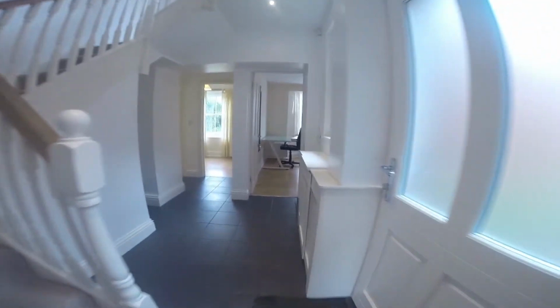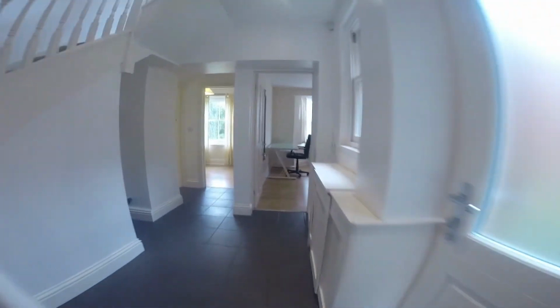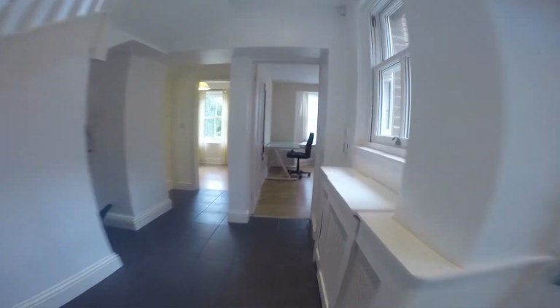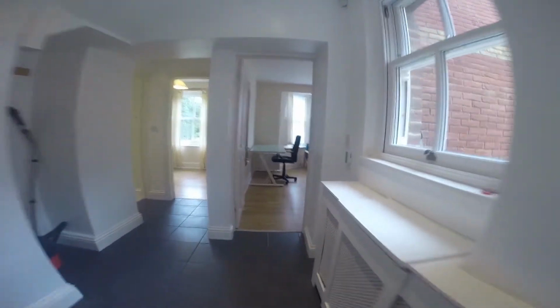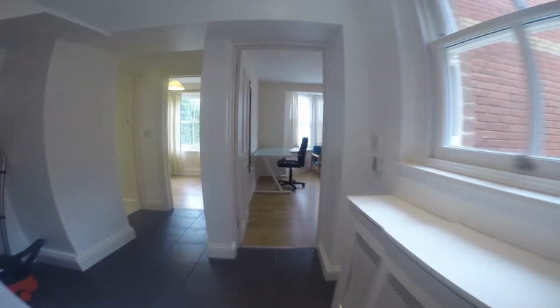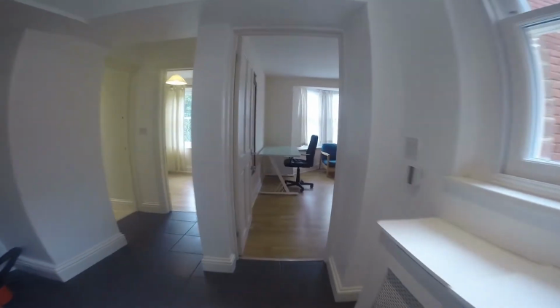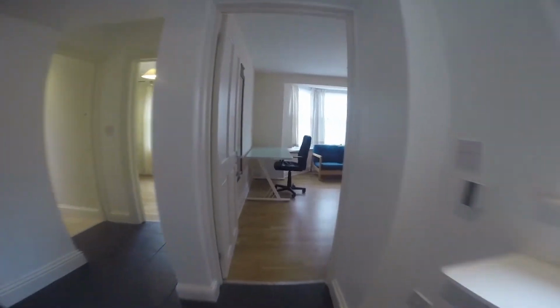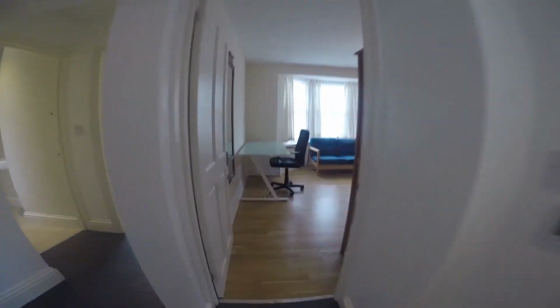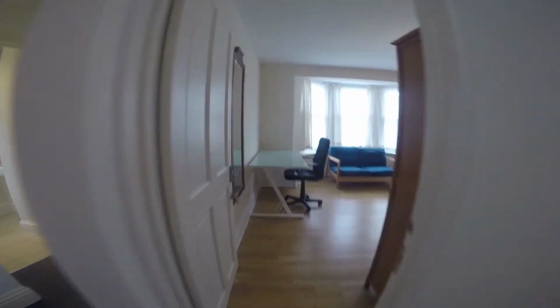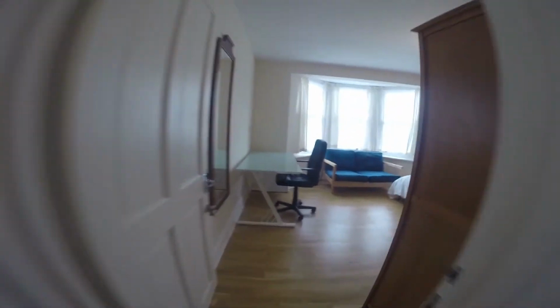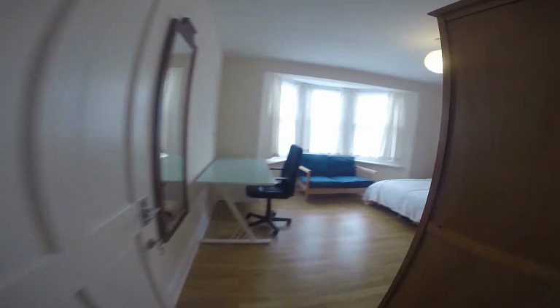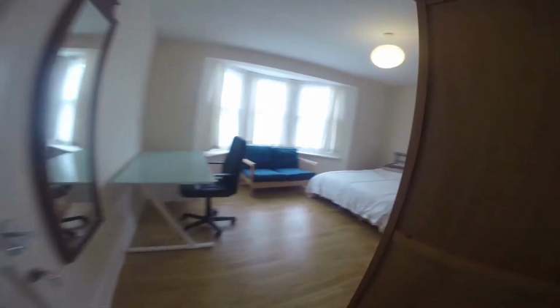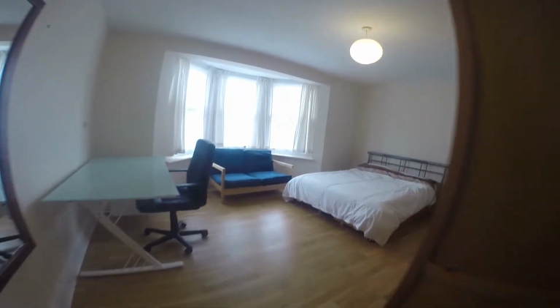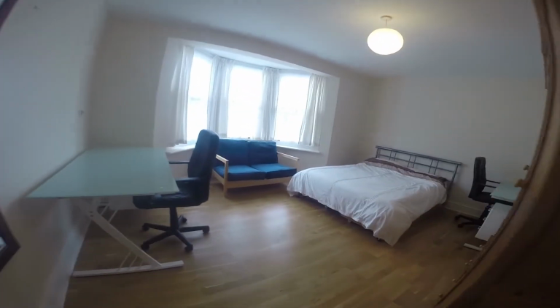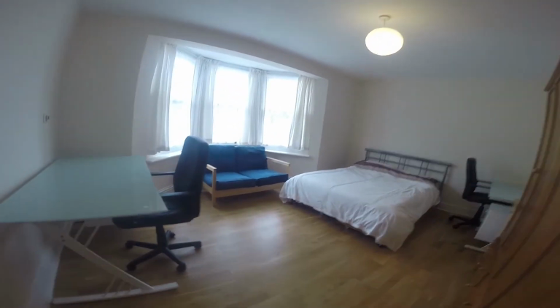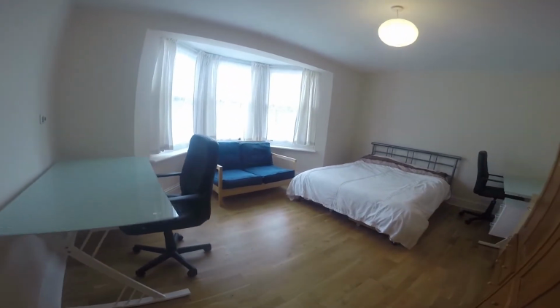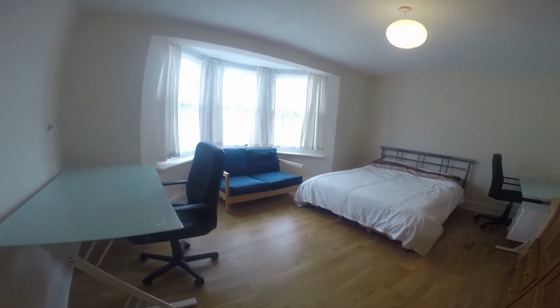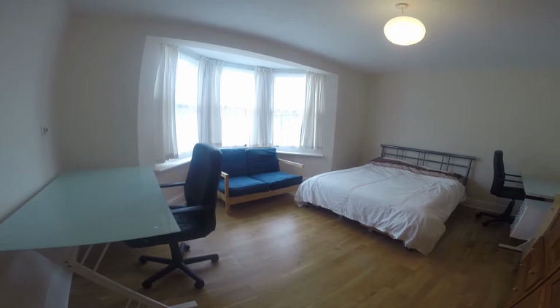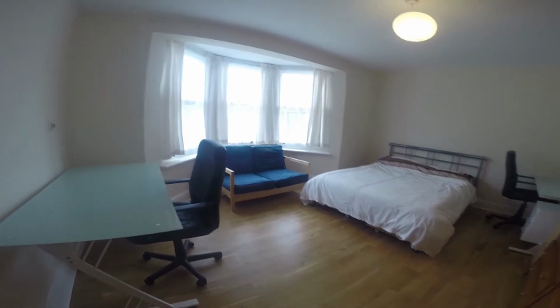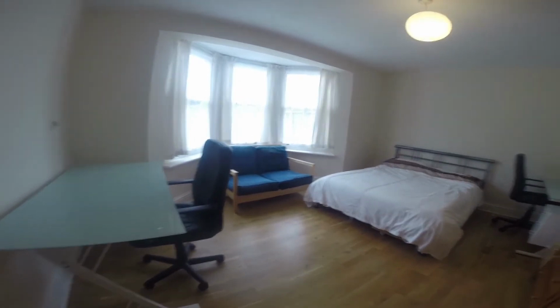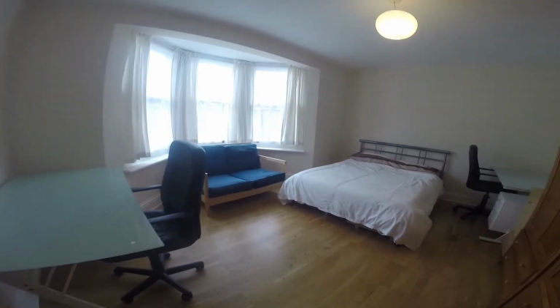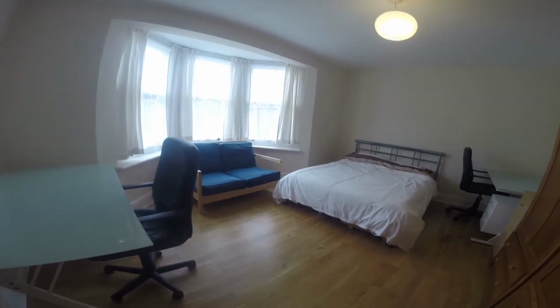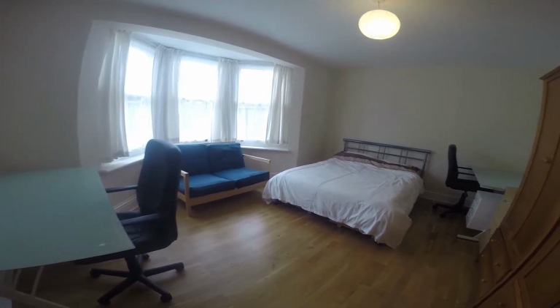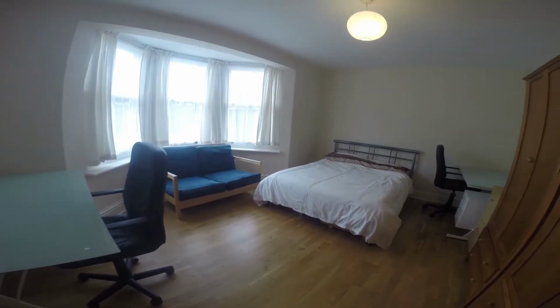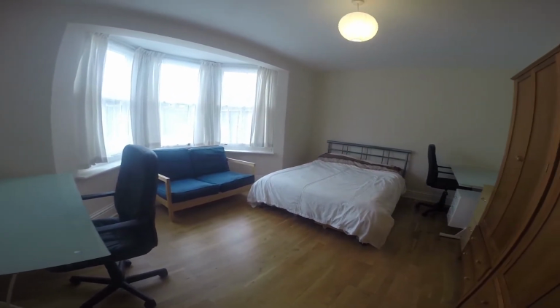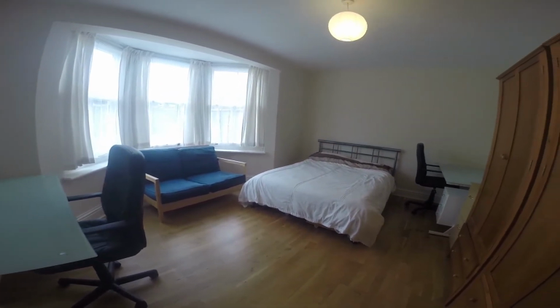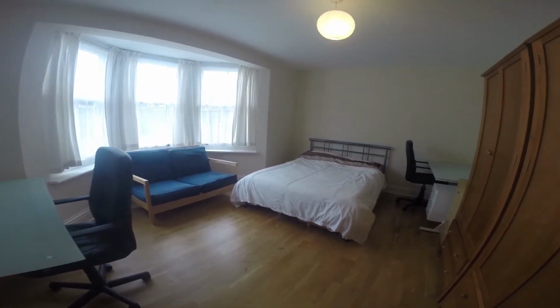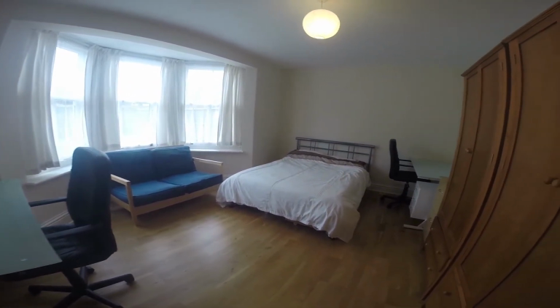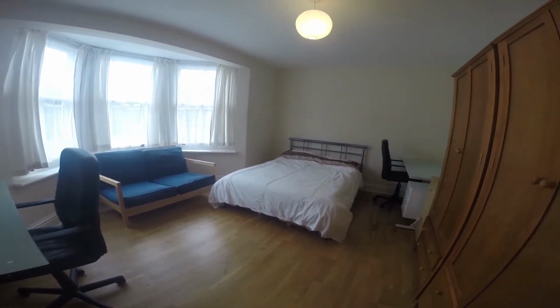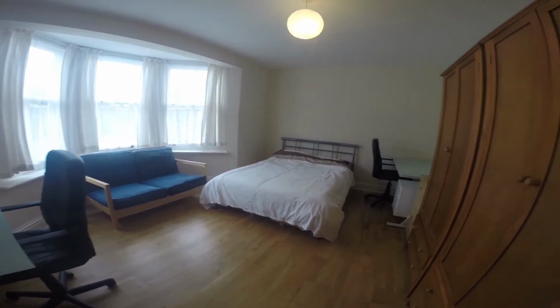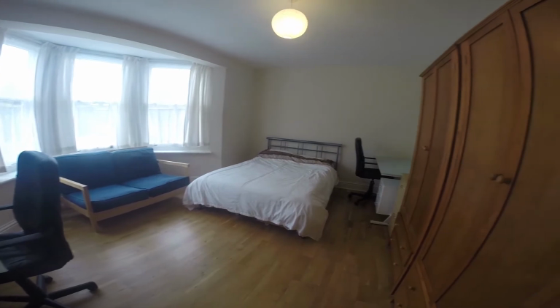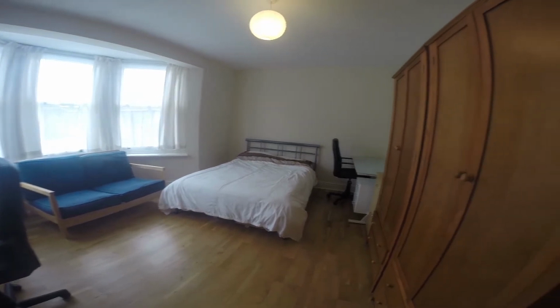Moving on, we have through here the first of the bedrooms. As you can see we have a desk in here, a nice seating area, a double bed, another desk and plenty of storage.